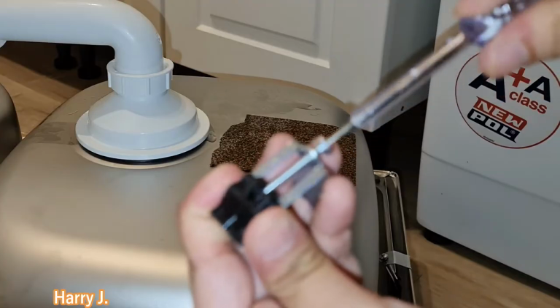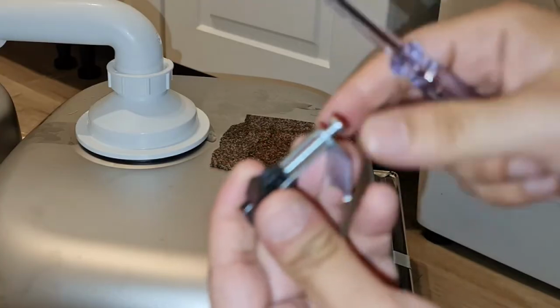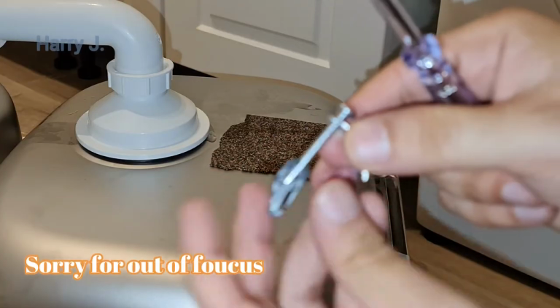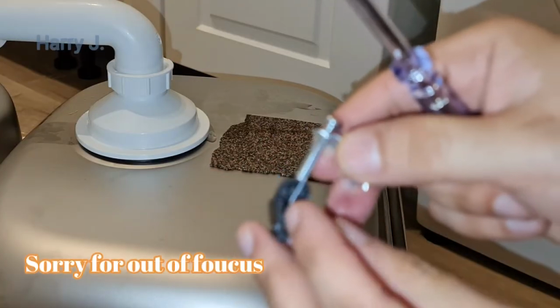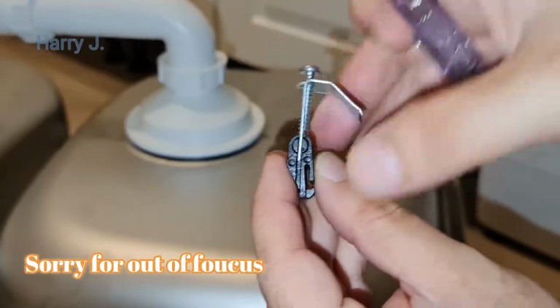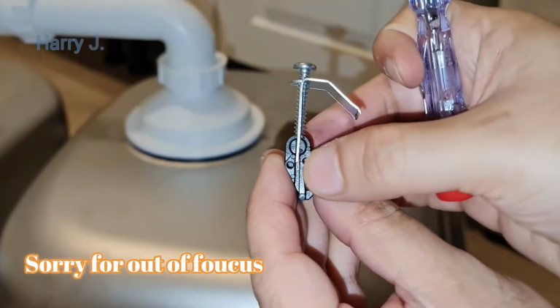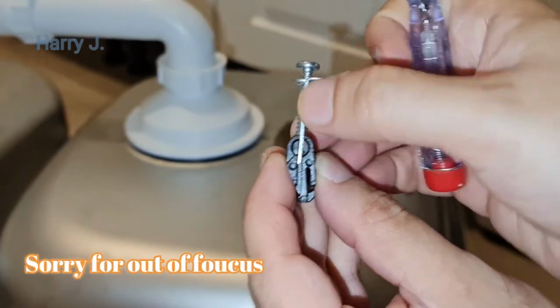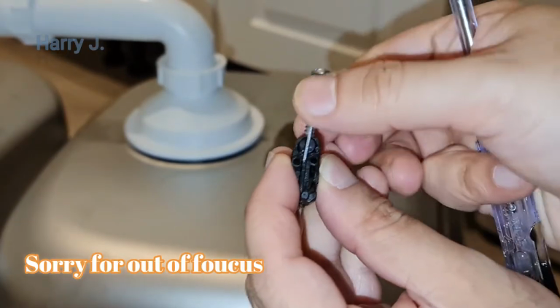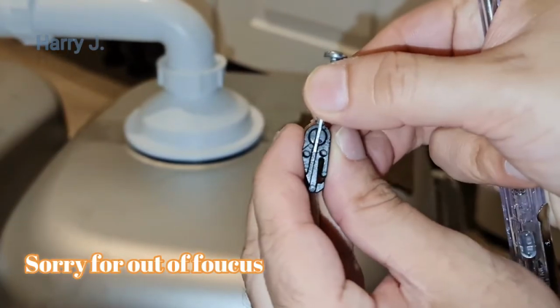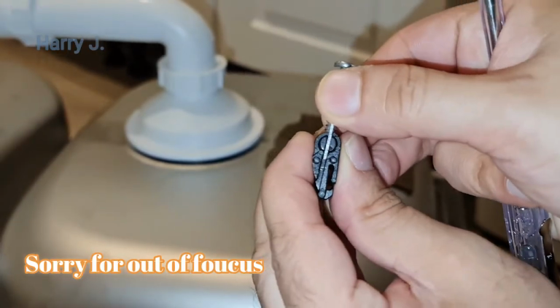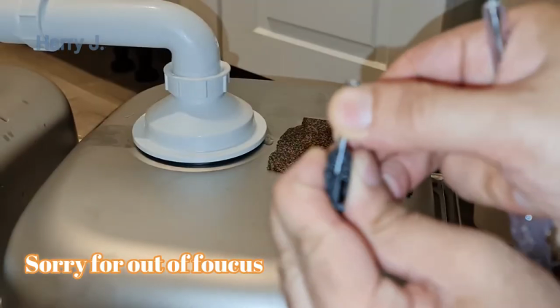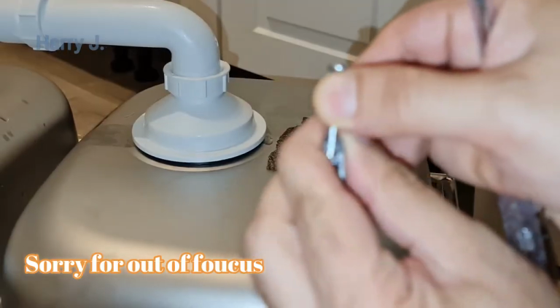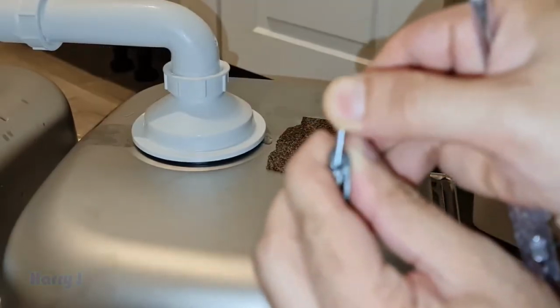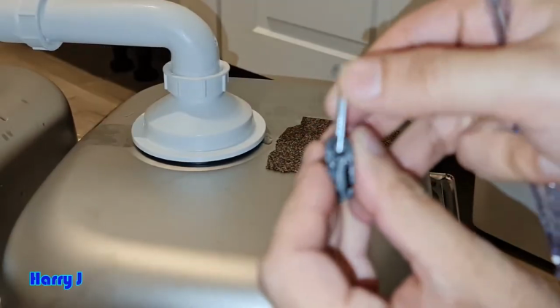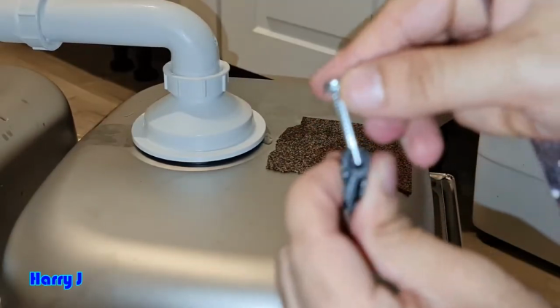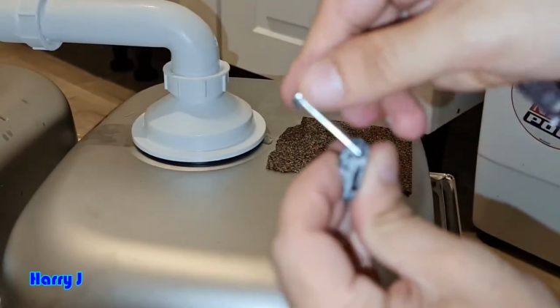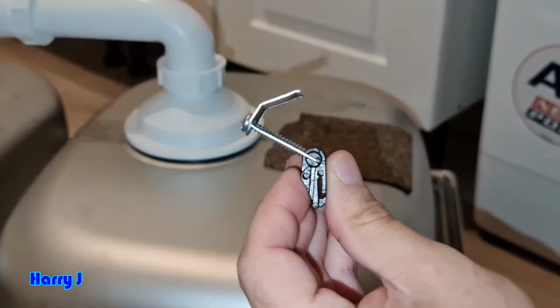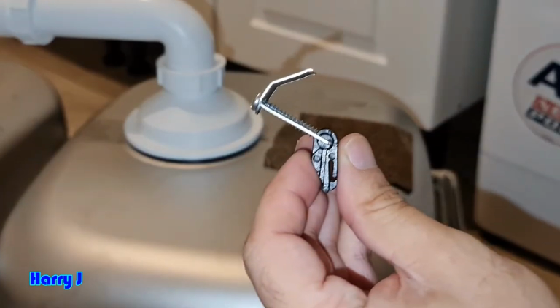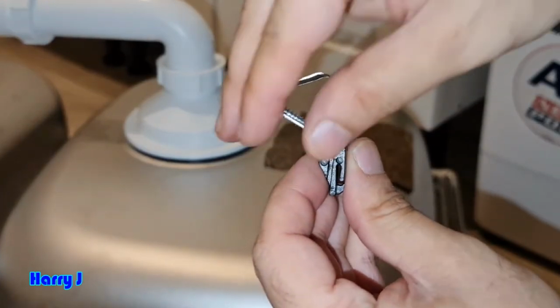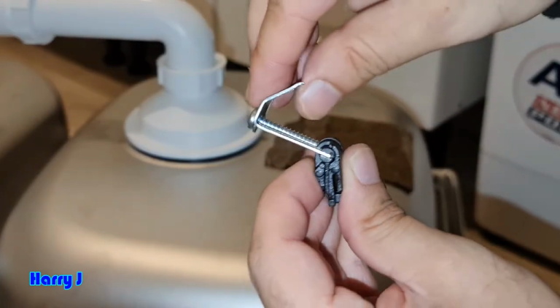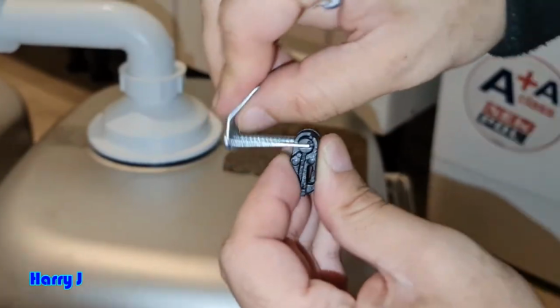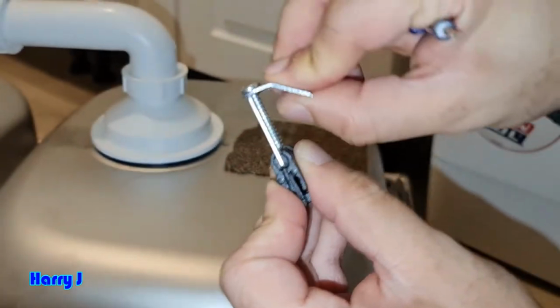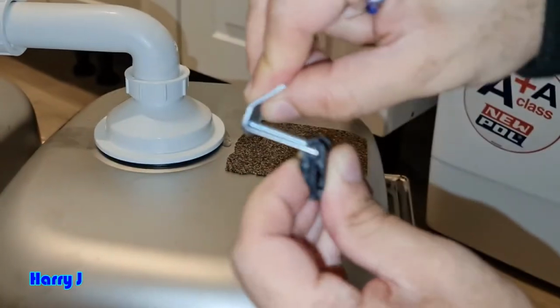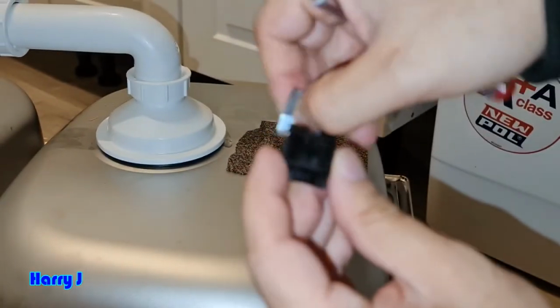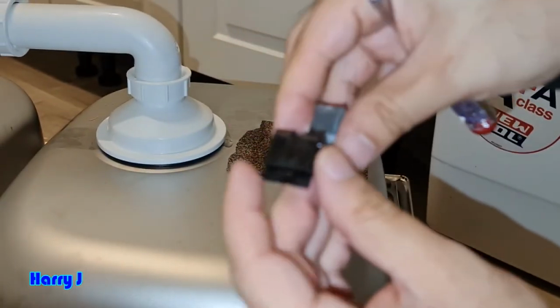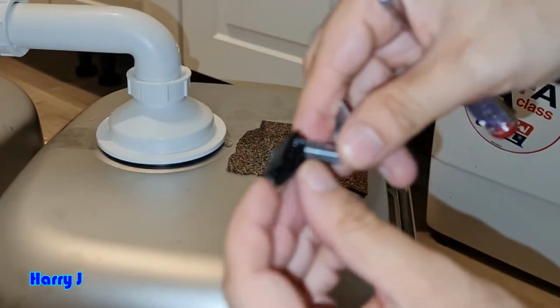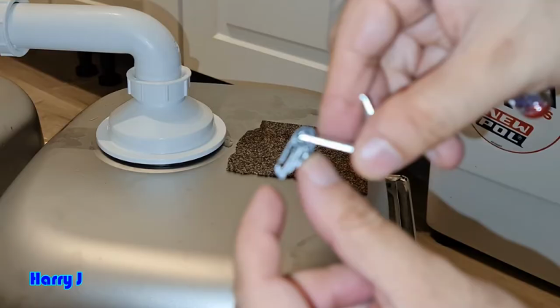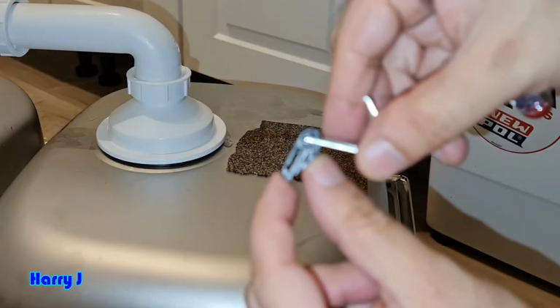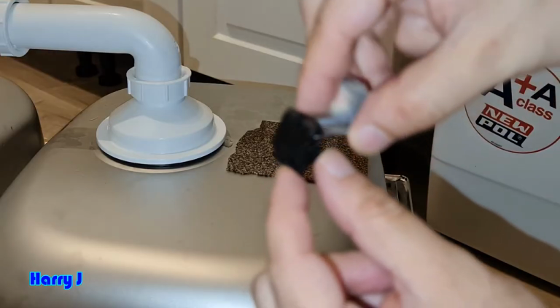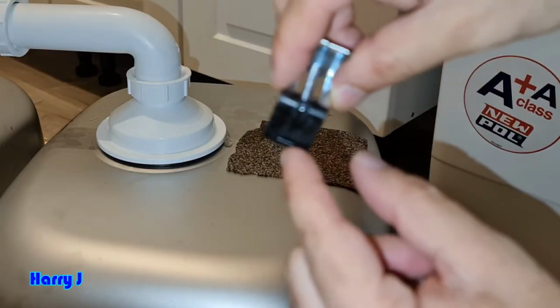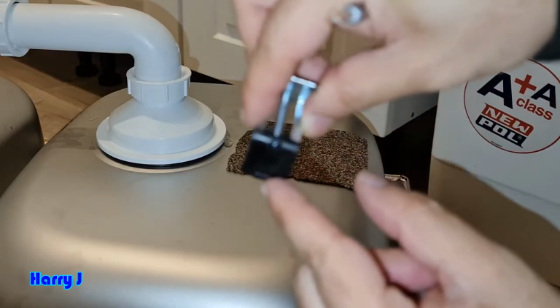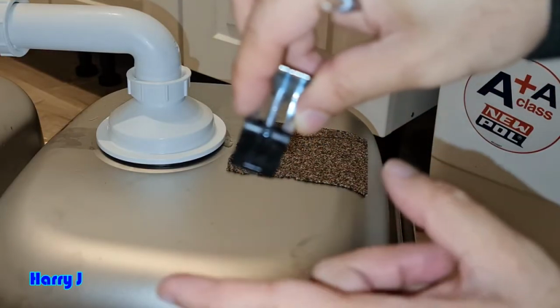You see this metal joint in the plastic — you have to put it a little bit up so you can rotate it like this. So when you can rotate here, you have one clip, and you see it will go to the hole of your sink.